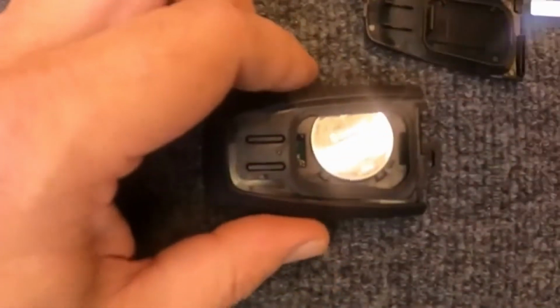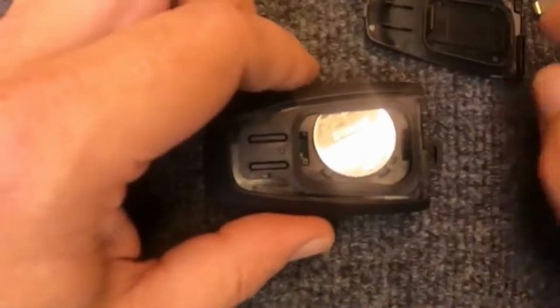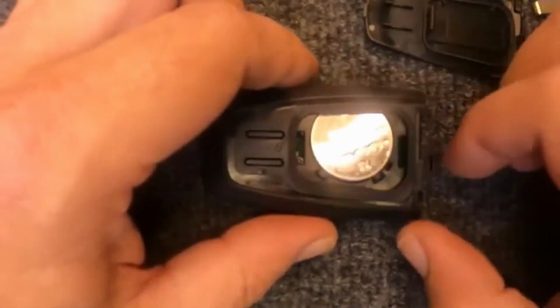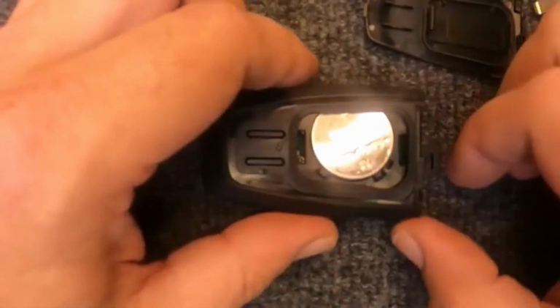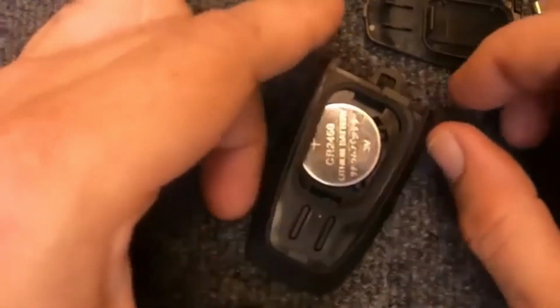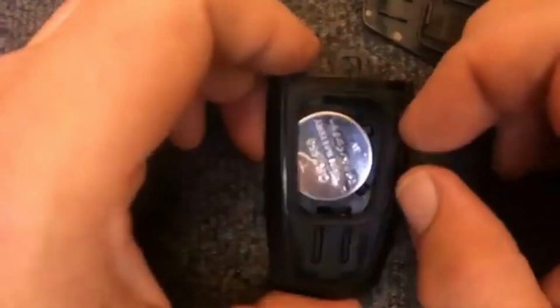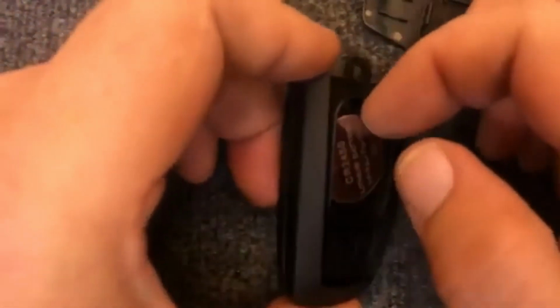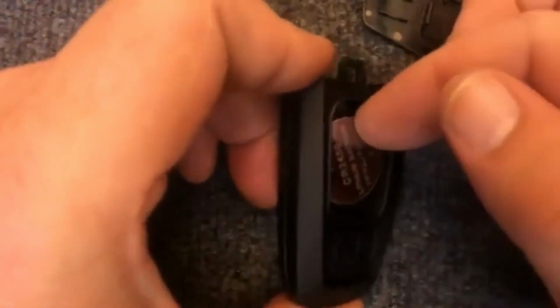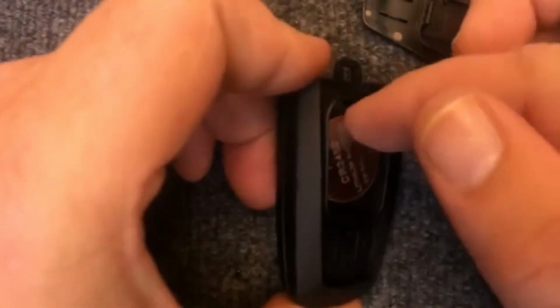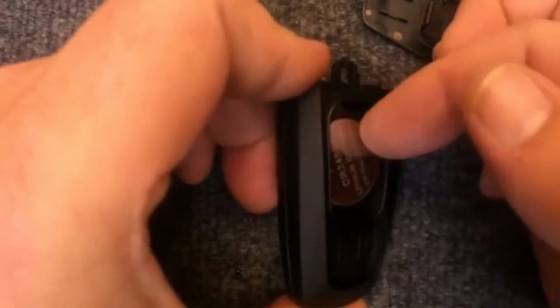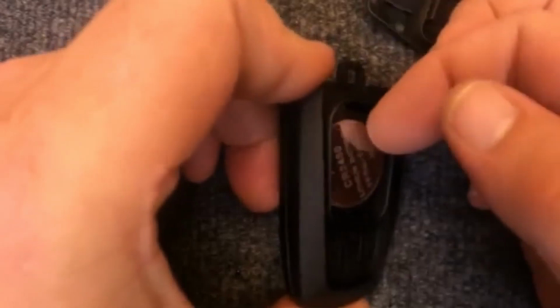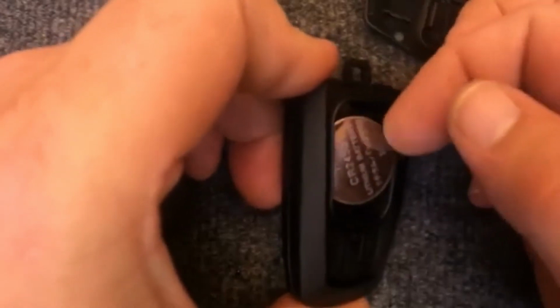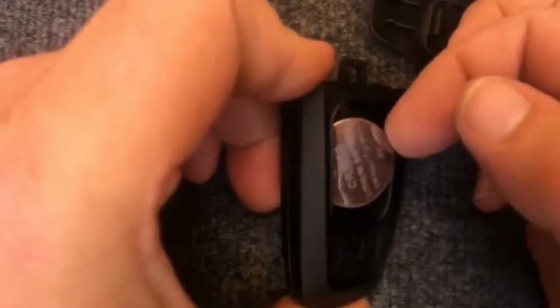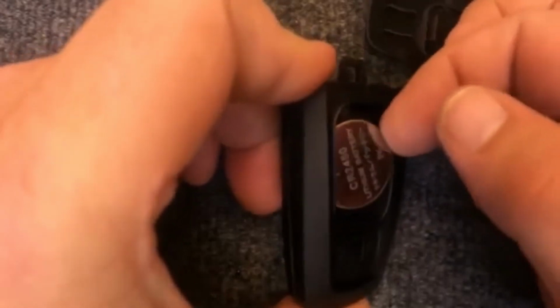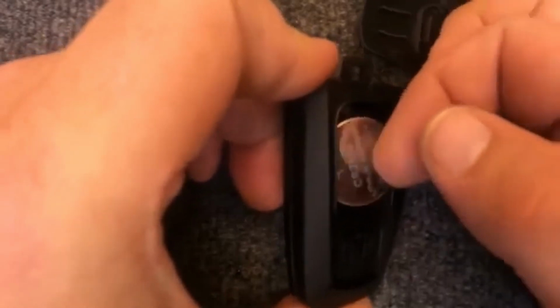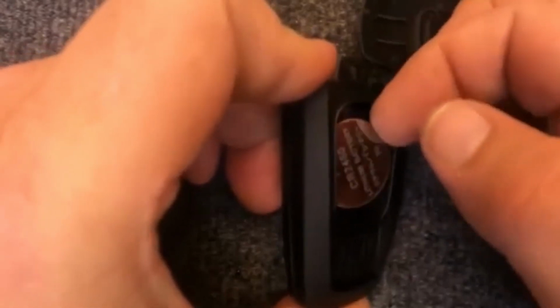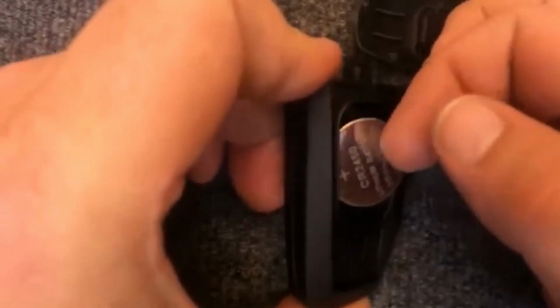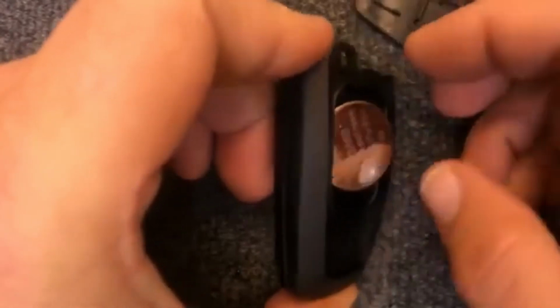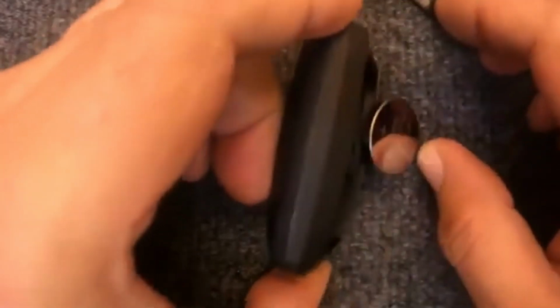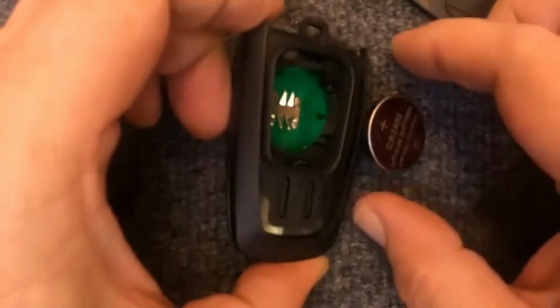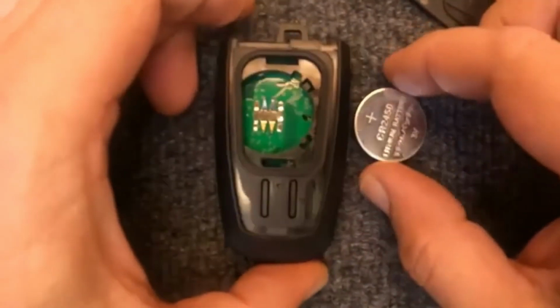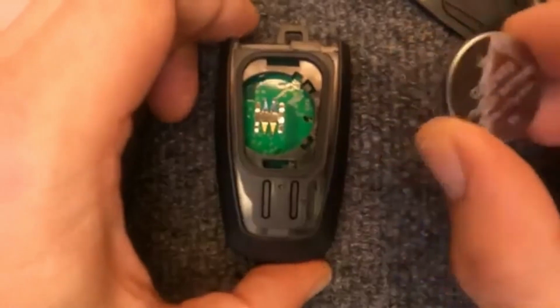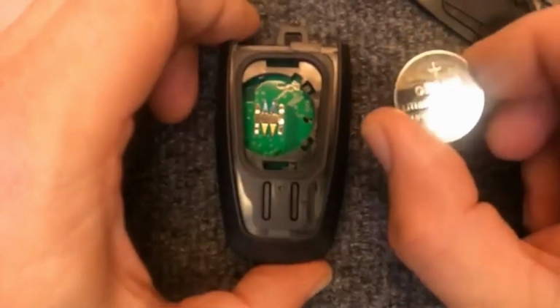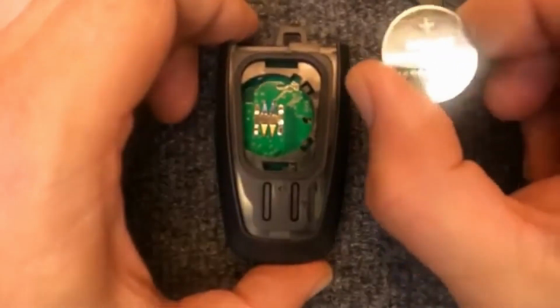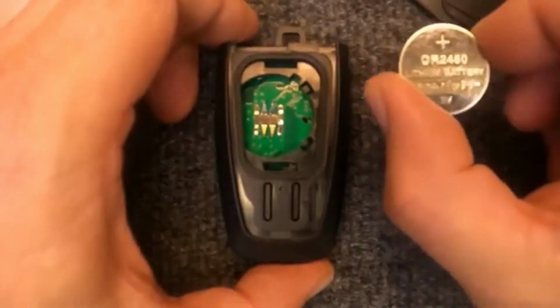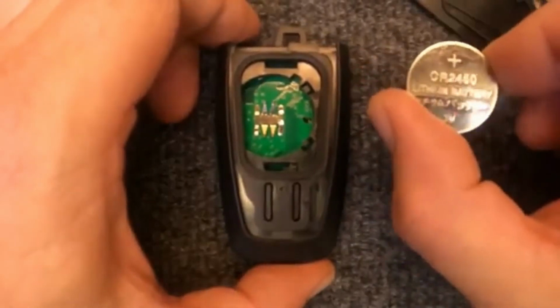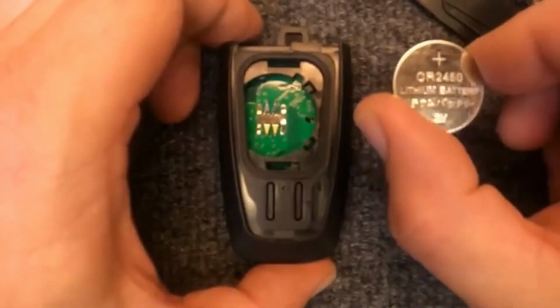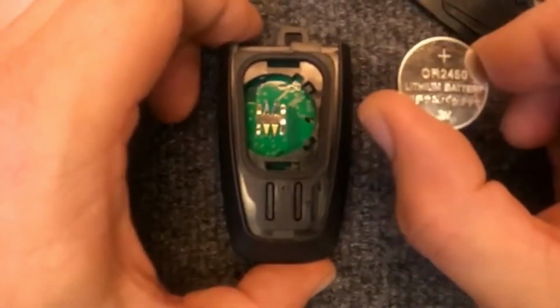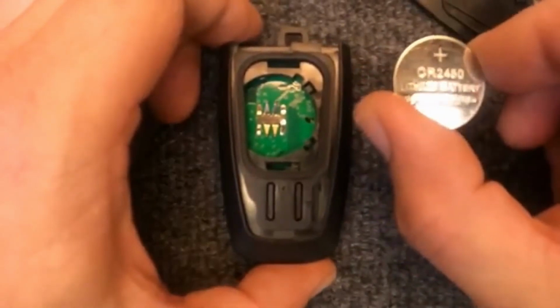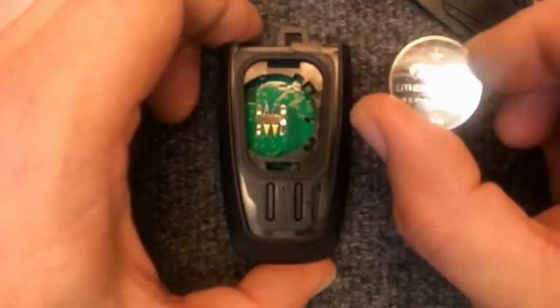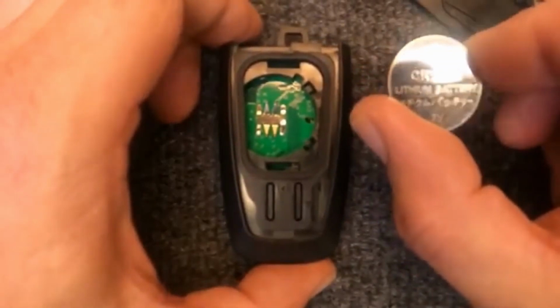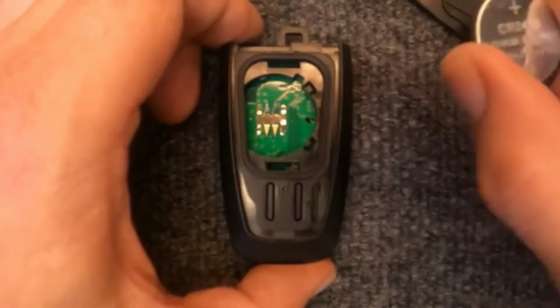There we go — we got your battery exposed. Go ahead and use your thumb or fingernail to dig your battery out. Once the battery's loose, here's your battery. As you can see, it calls for the CR2450.